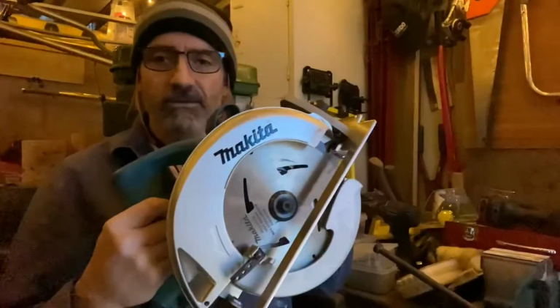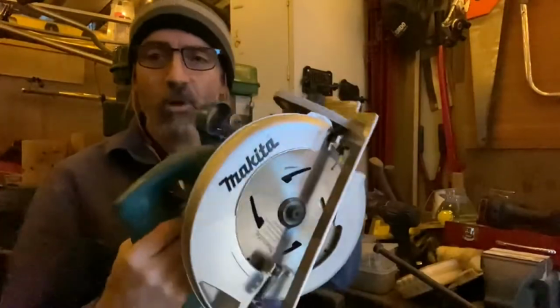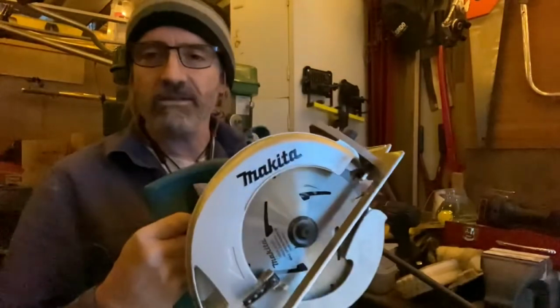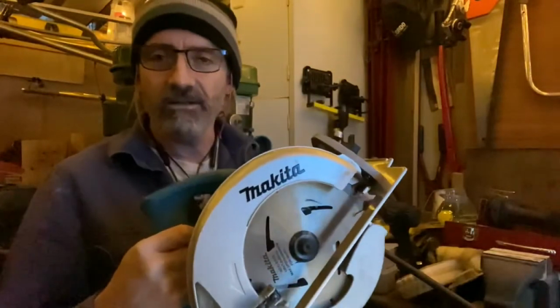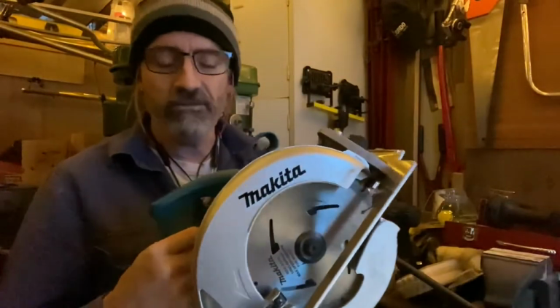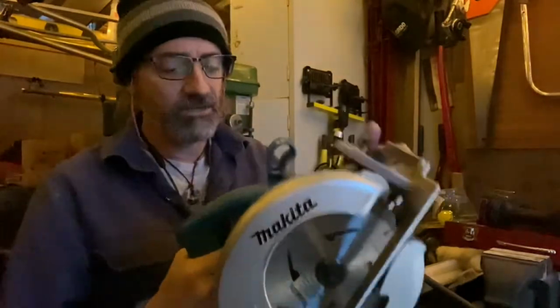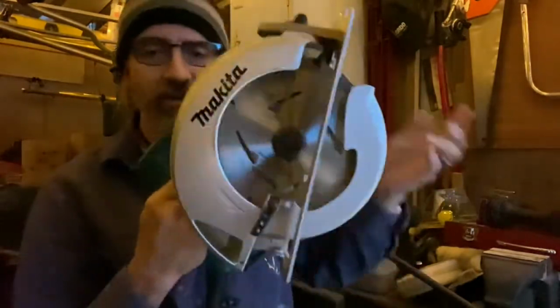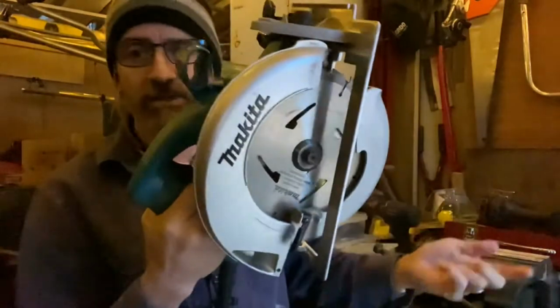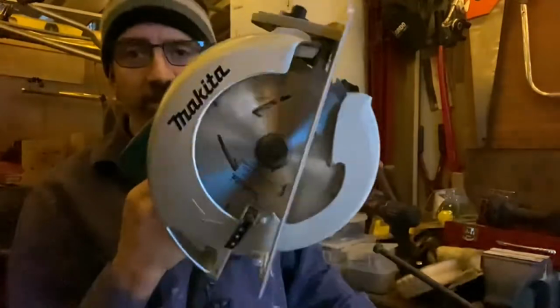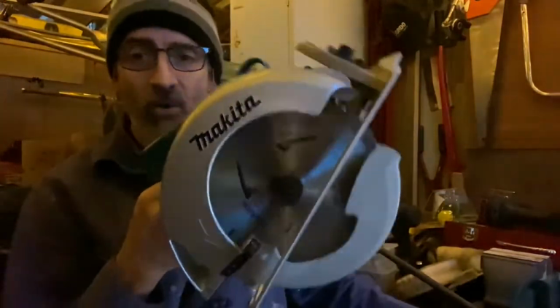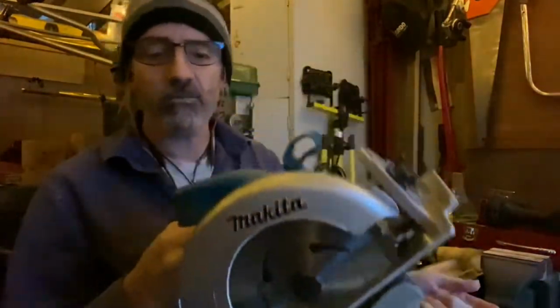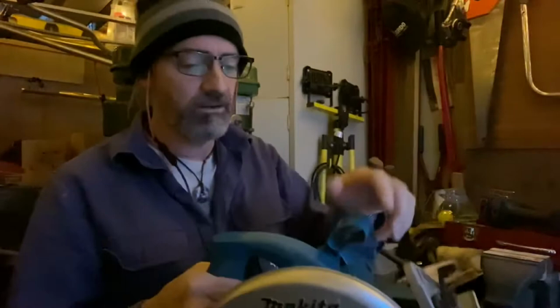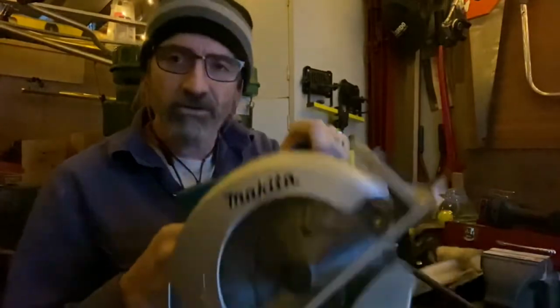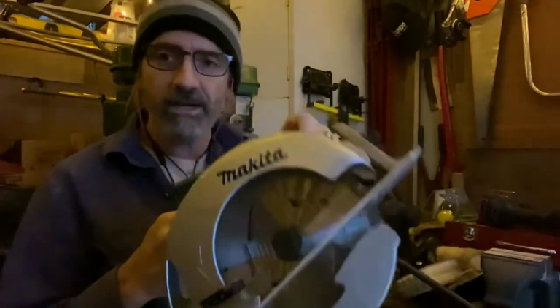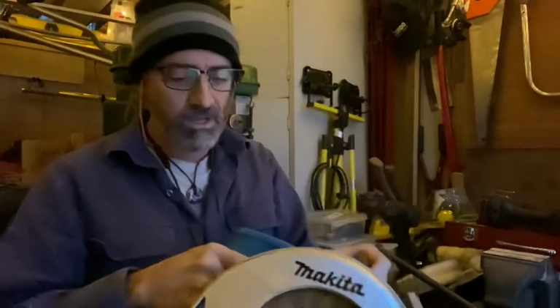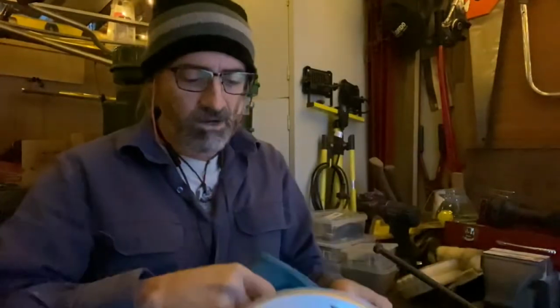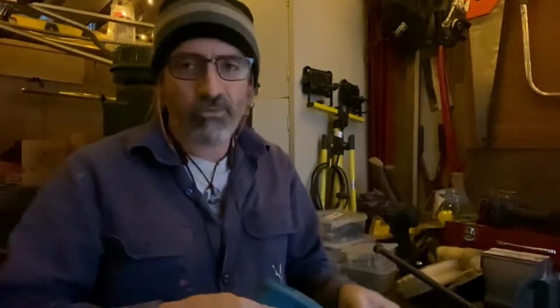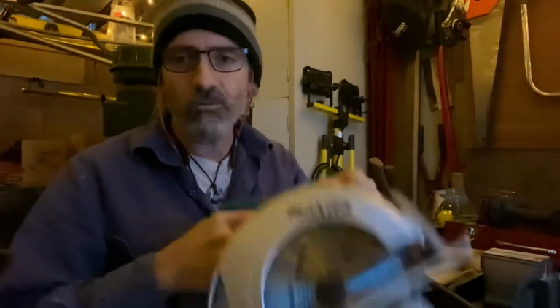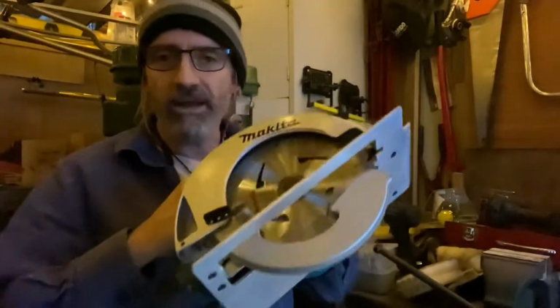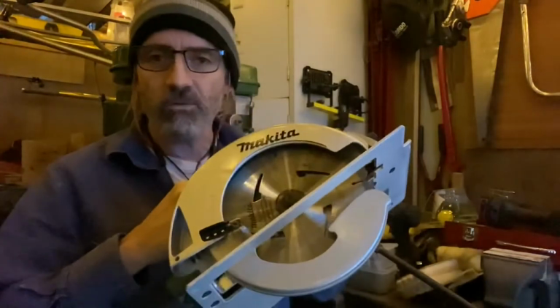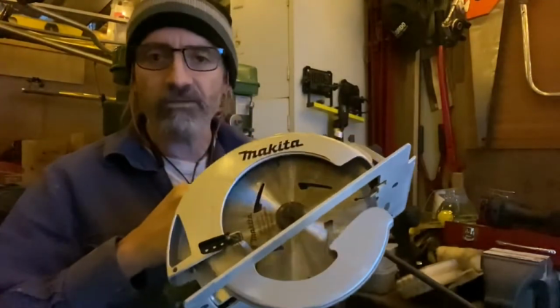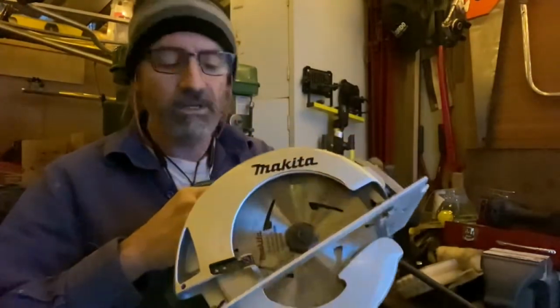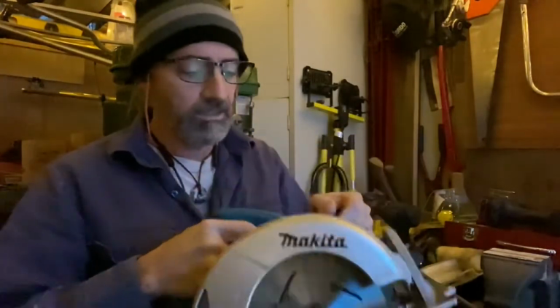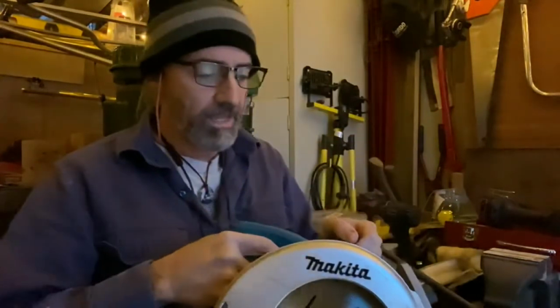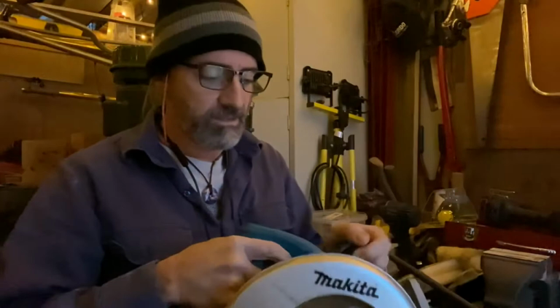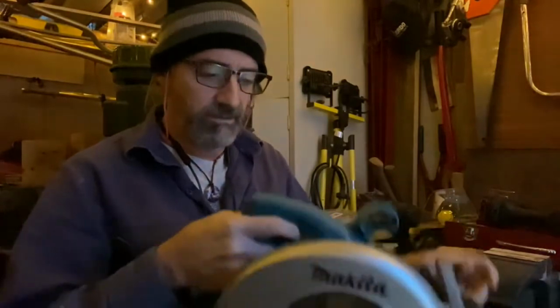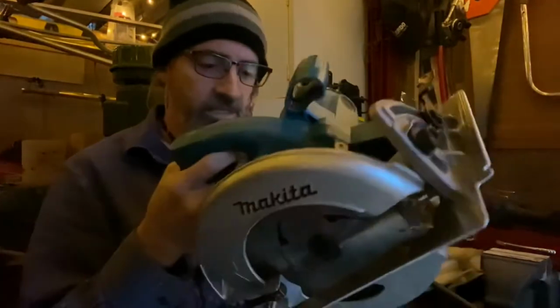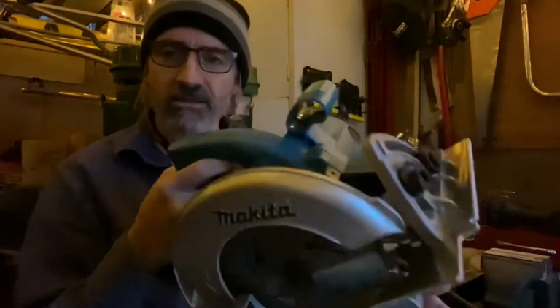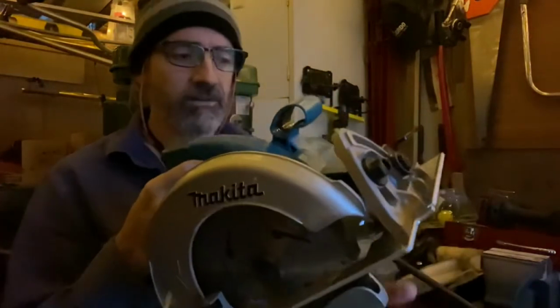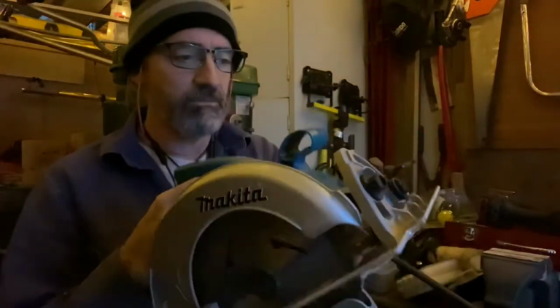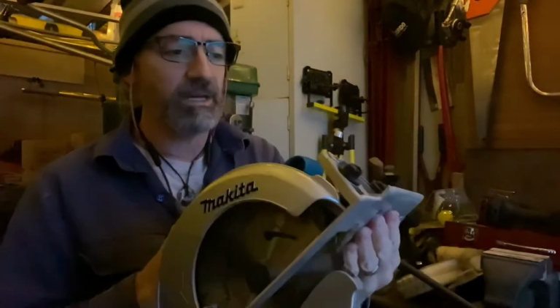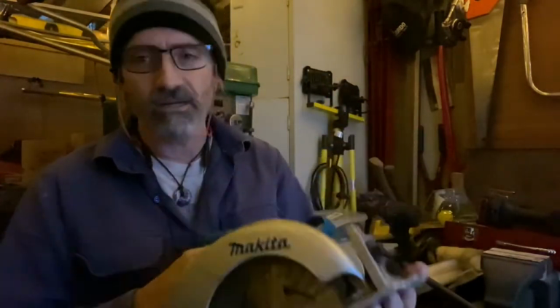The weight of this saw is really good. You can operate it one-handed. I know it's got a front handle but I'm operating it one-handed quite often and it is light enough. The base plate is aluminium.